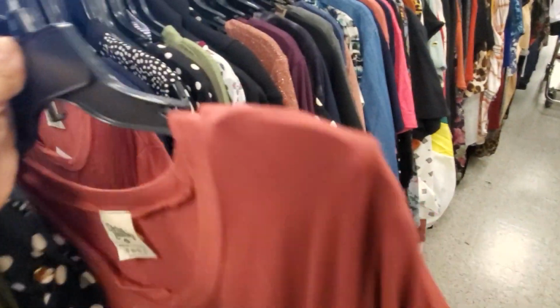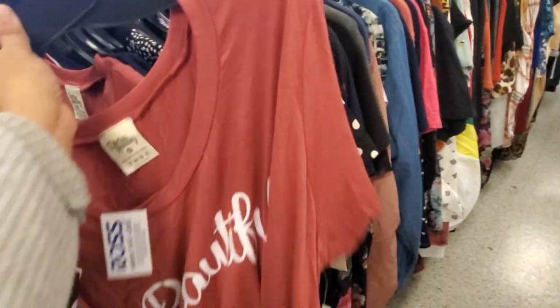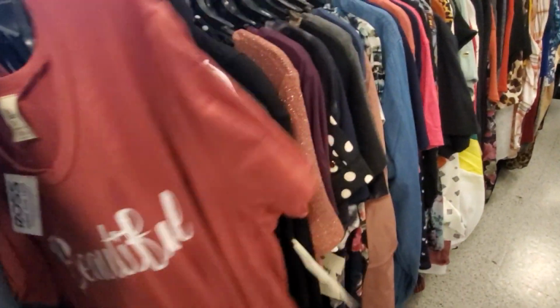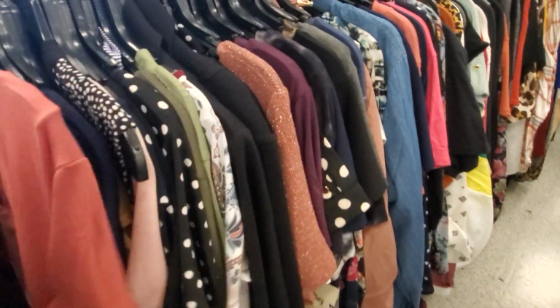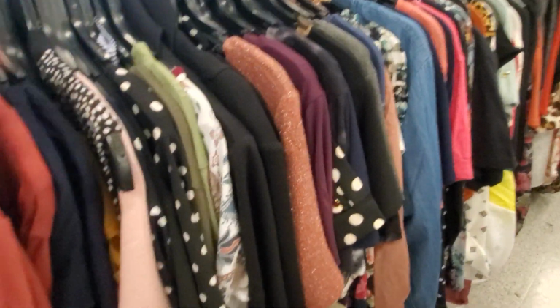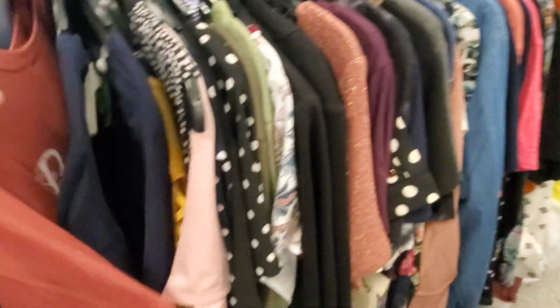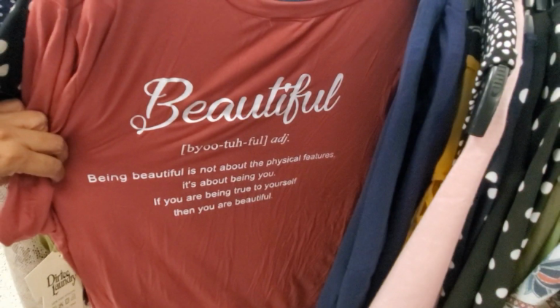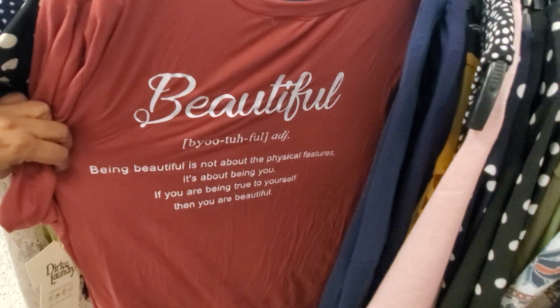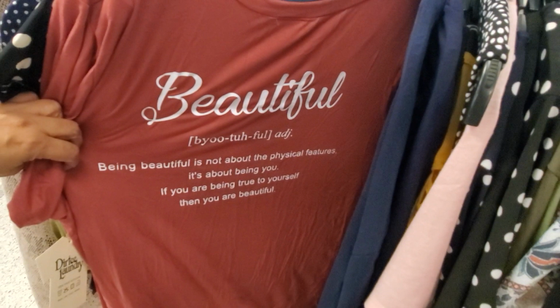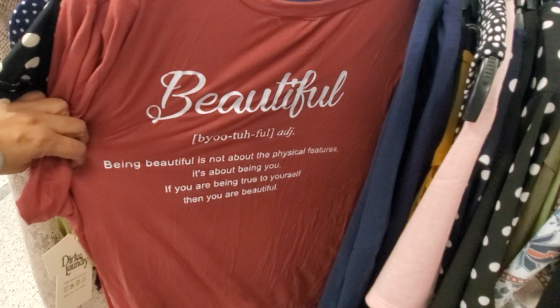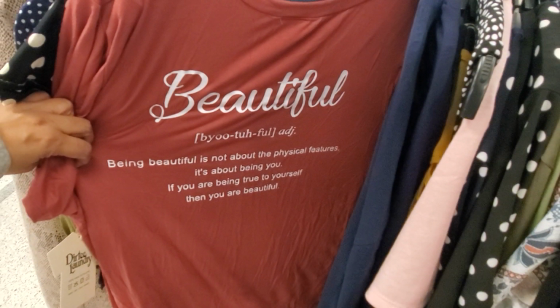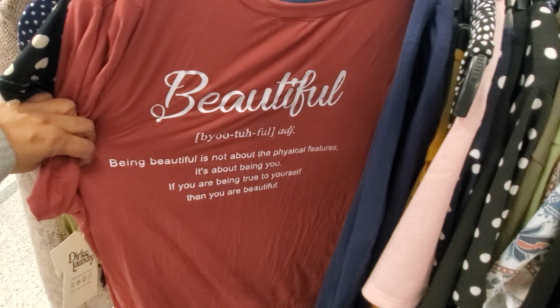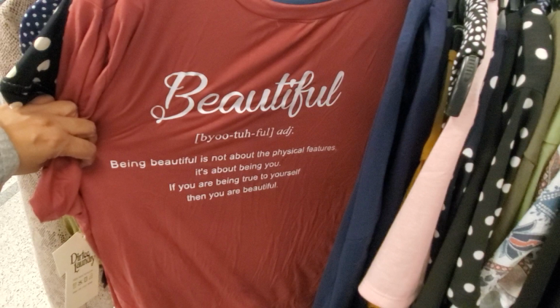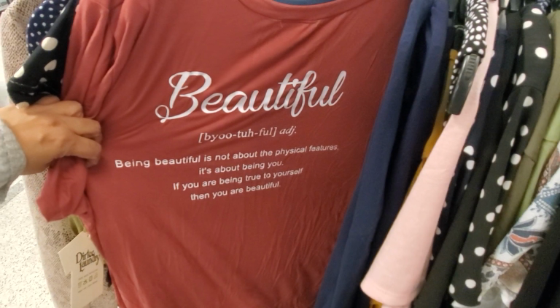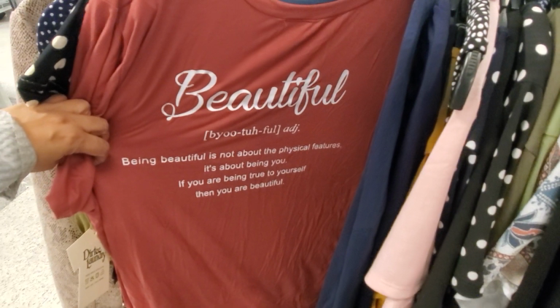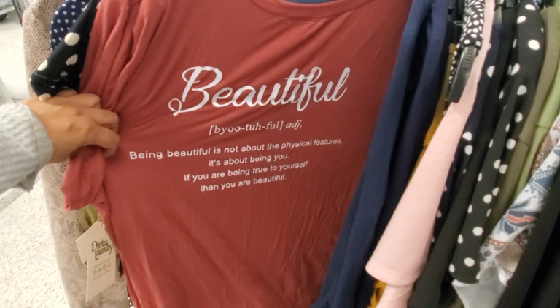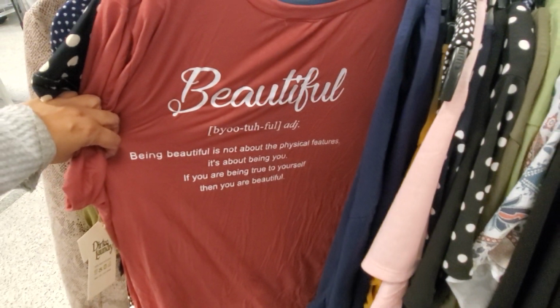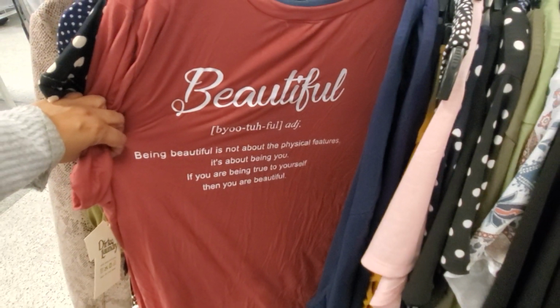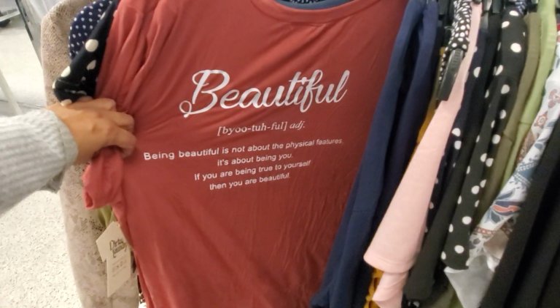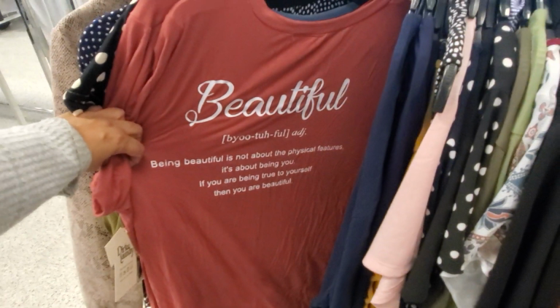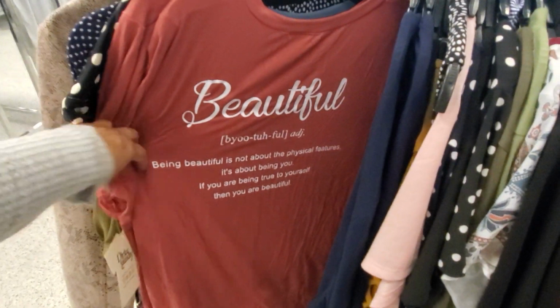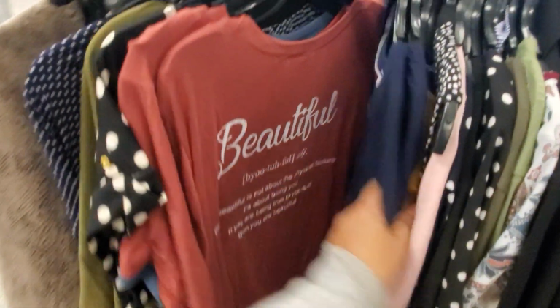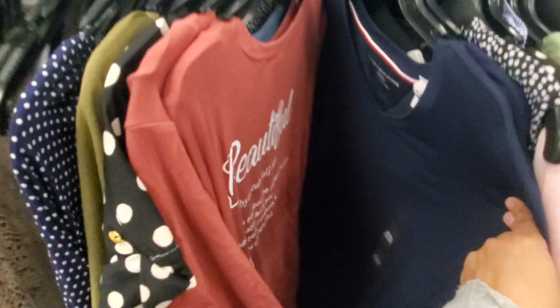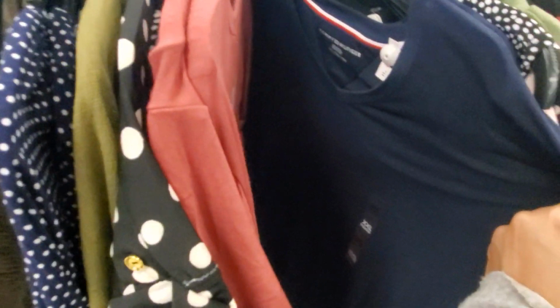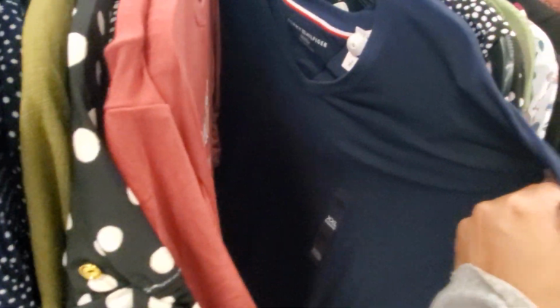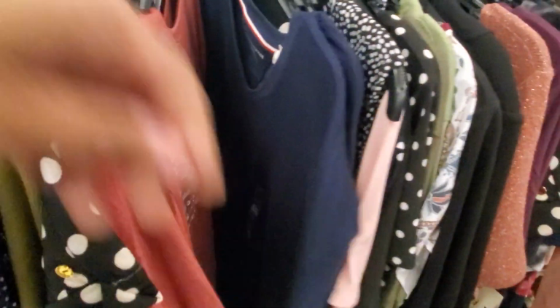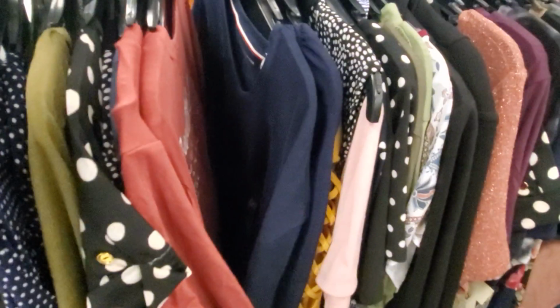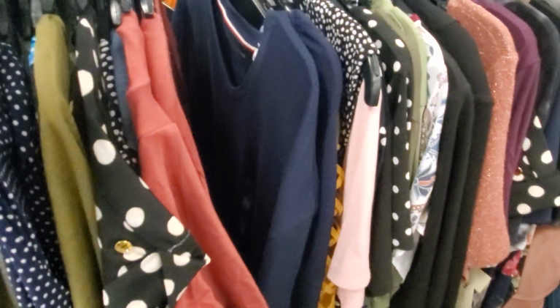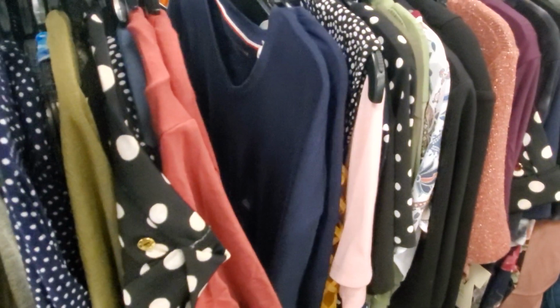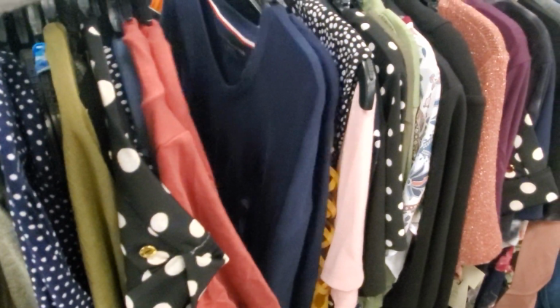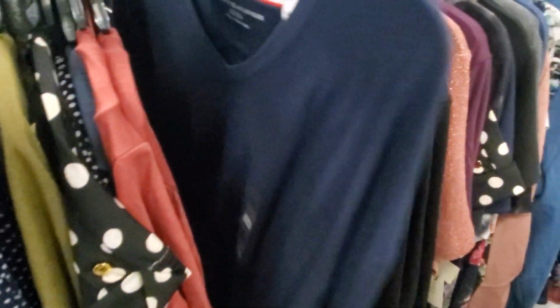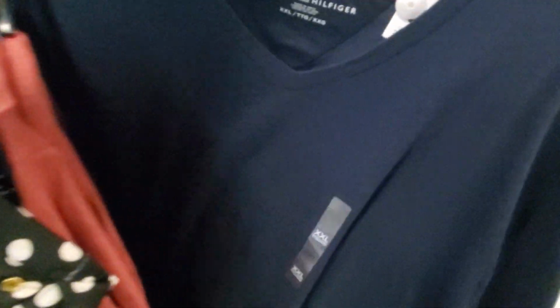Let me put this one back. There's something on the back — it says 'Being beautiful is not about the physical features, it's about being you.' And then a blue one — this one is a Tommy, it's going to be Tommy.